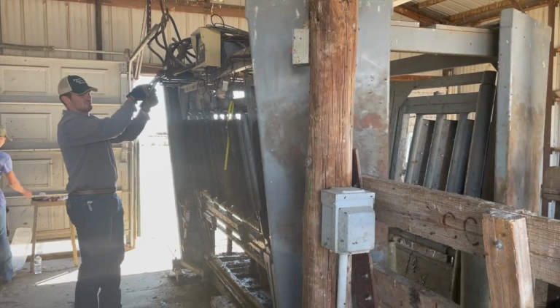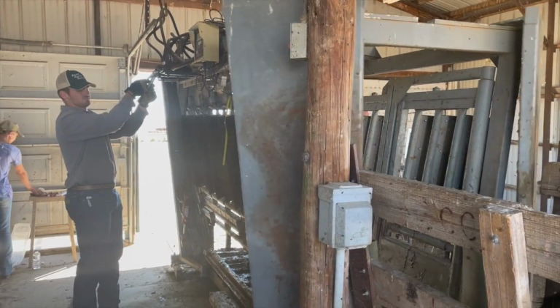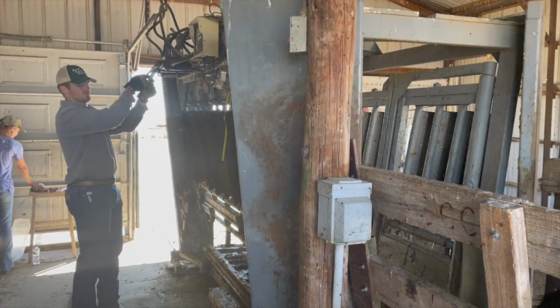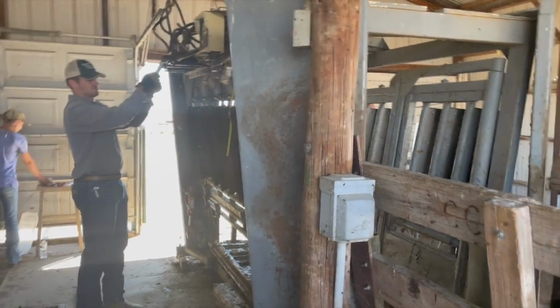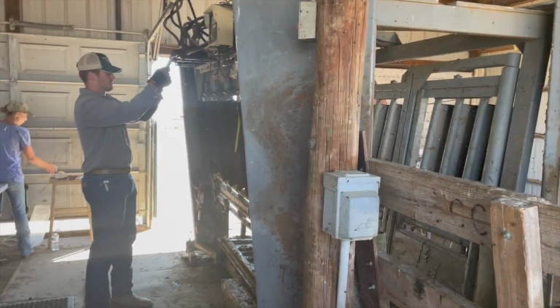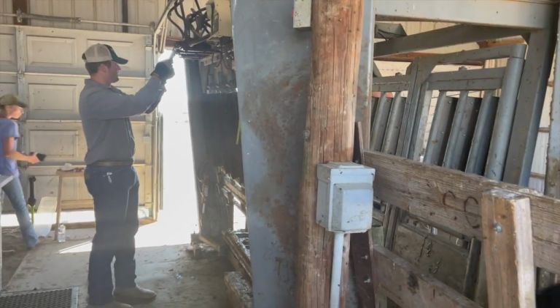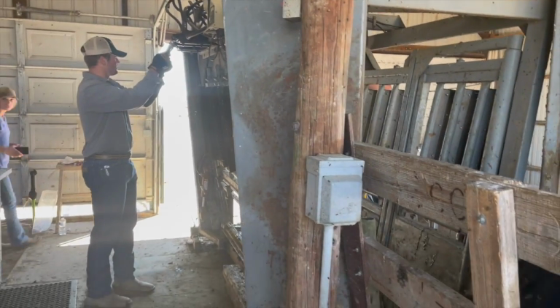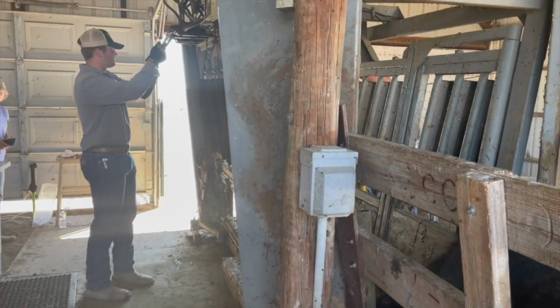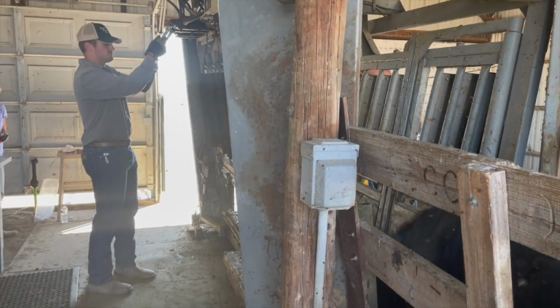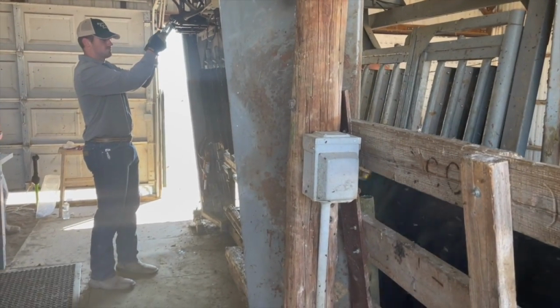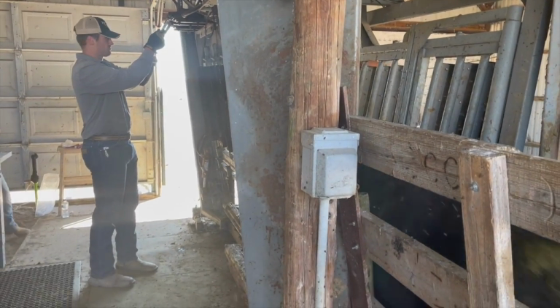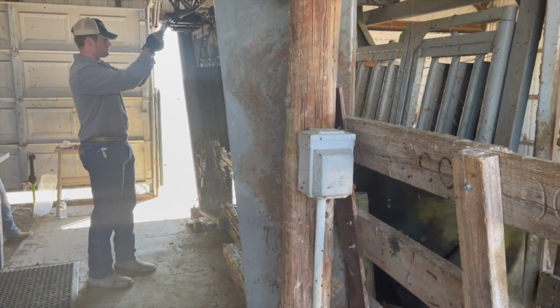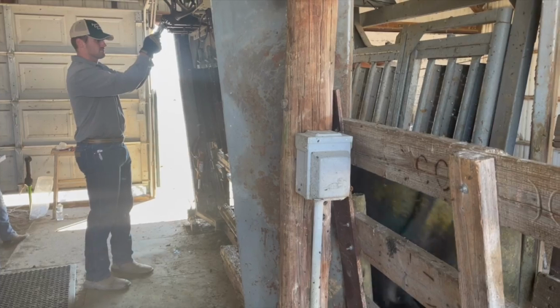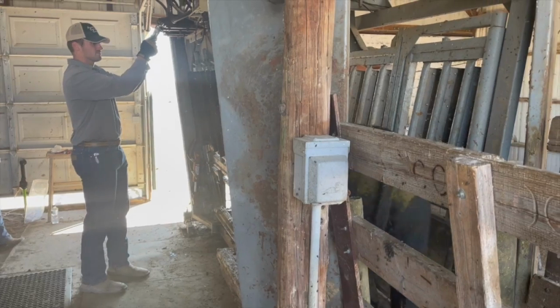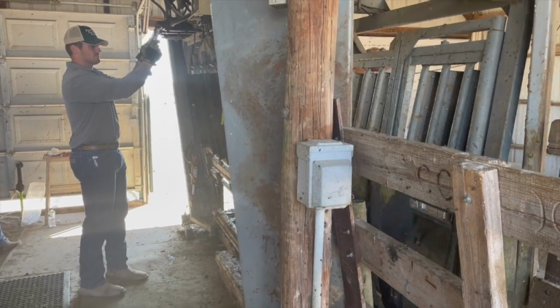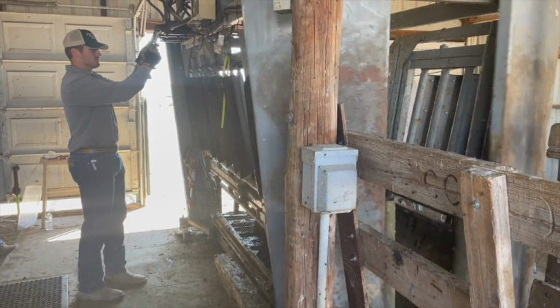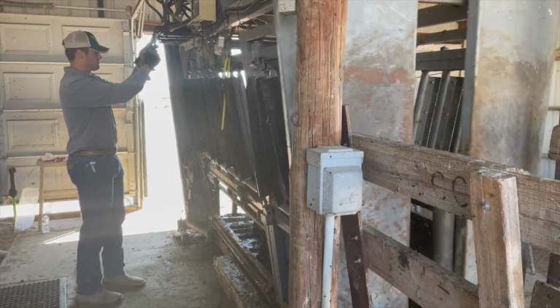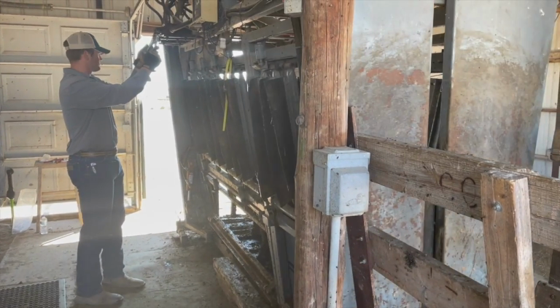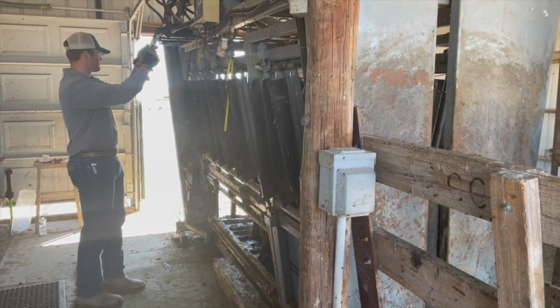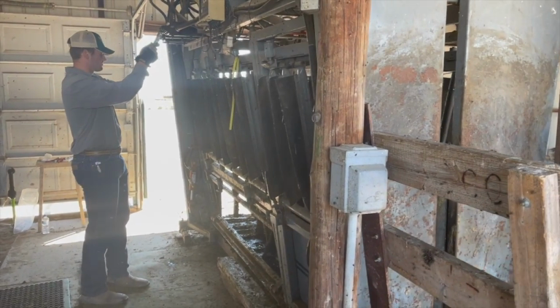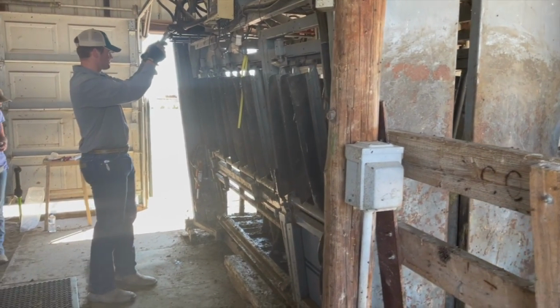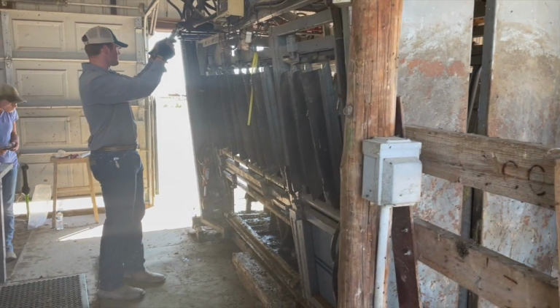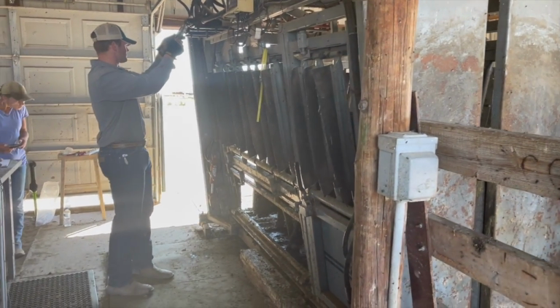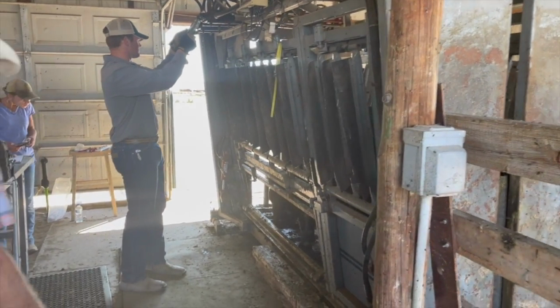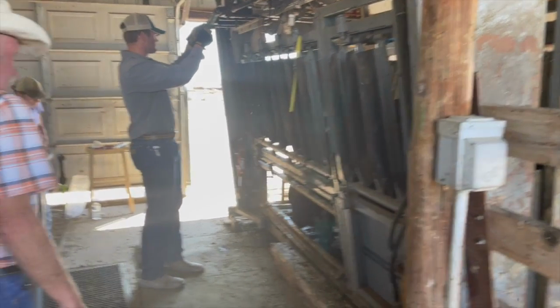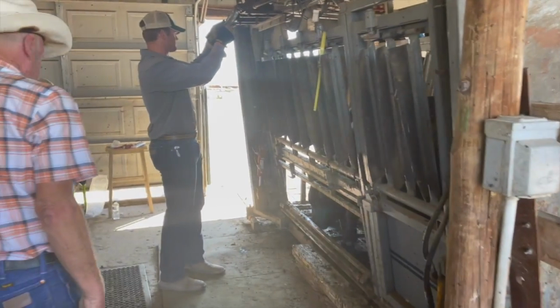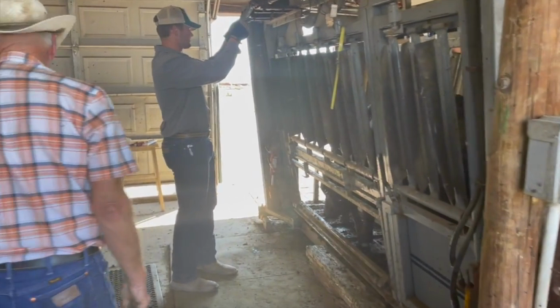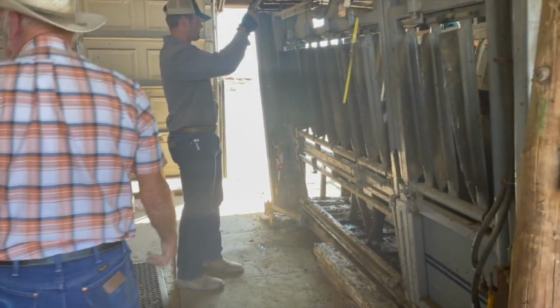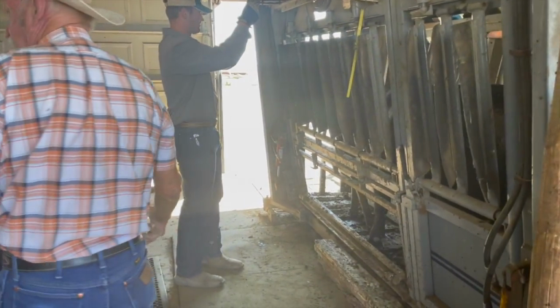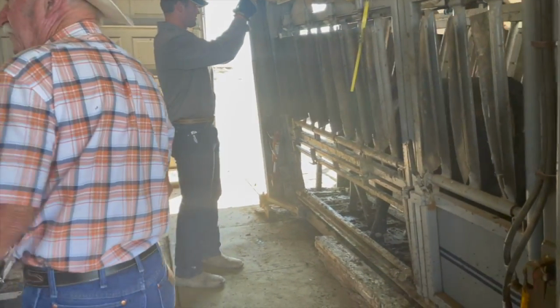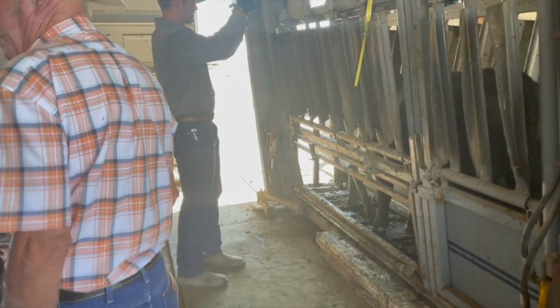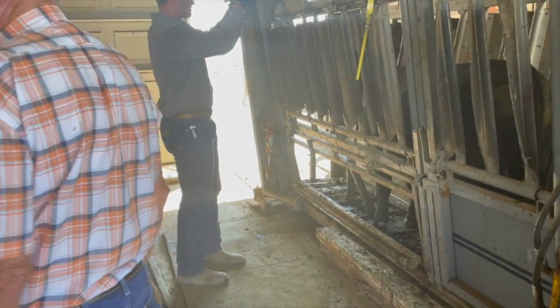Then we head to the chute for a weight, hip height, ultrasound, a fertility test, and a DNA sample.